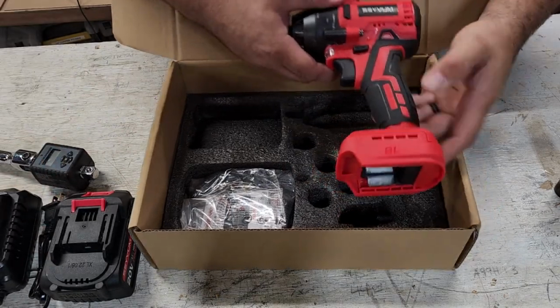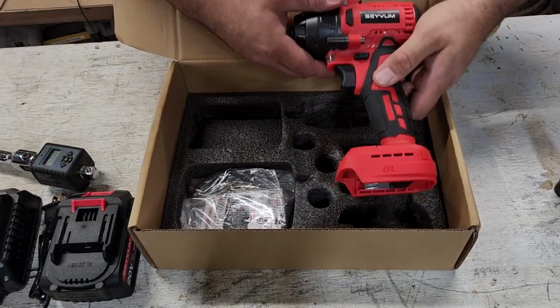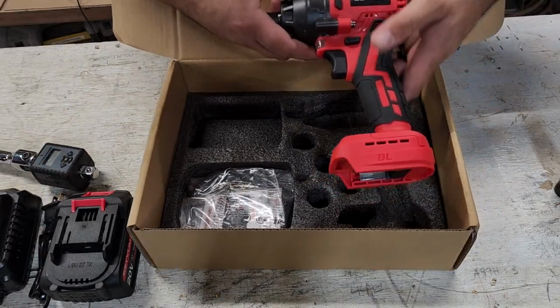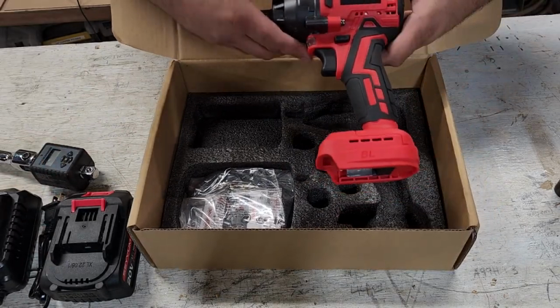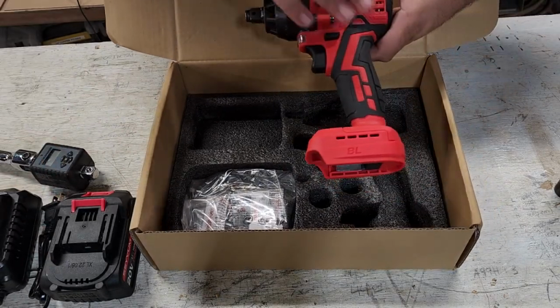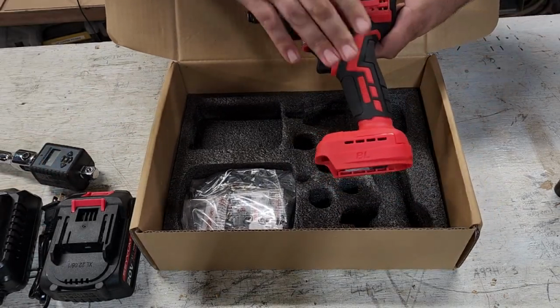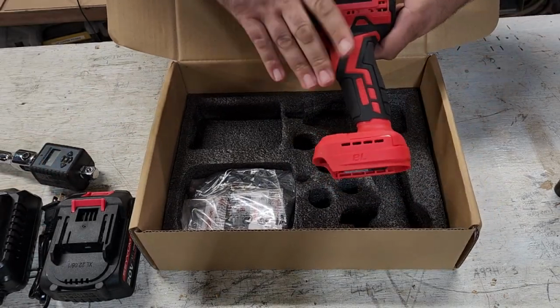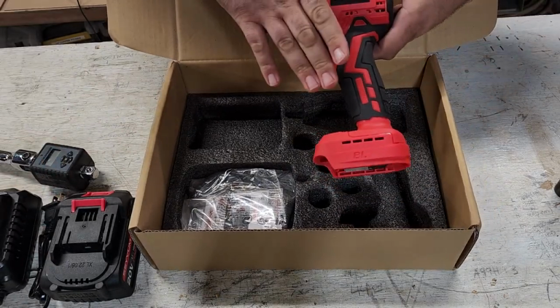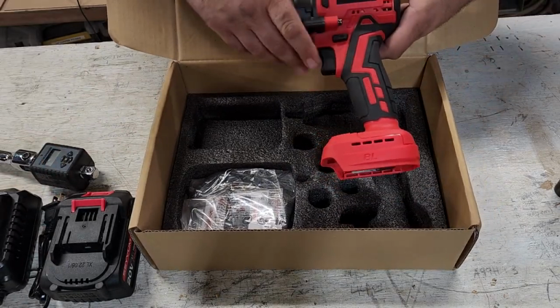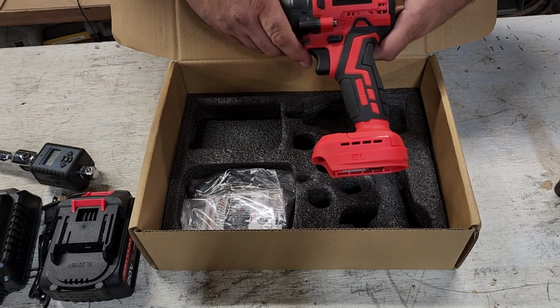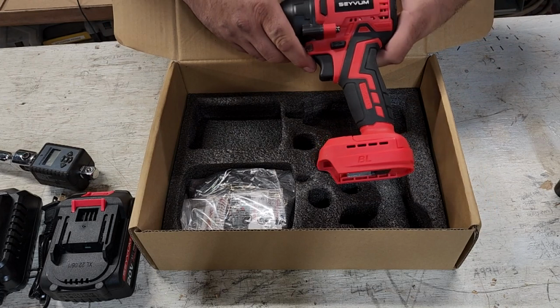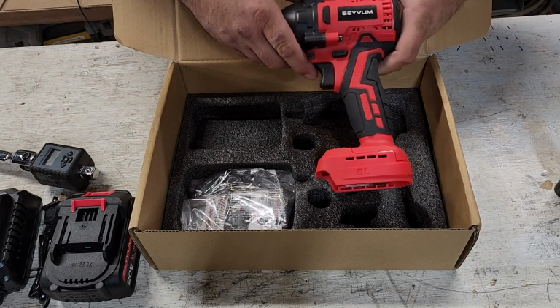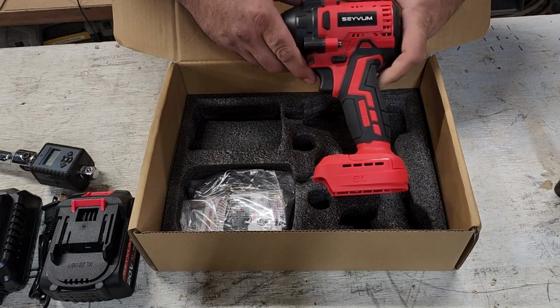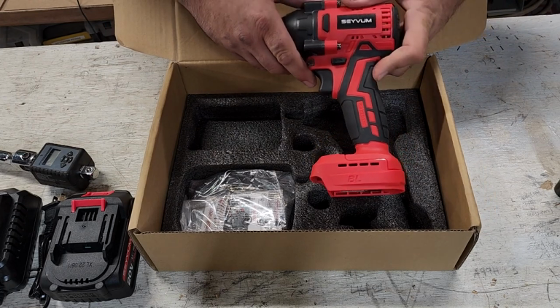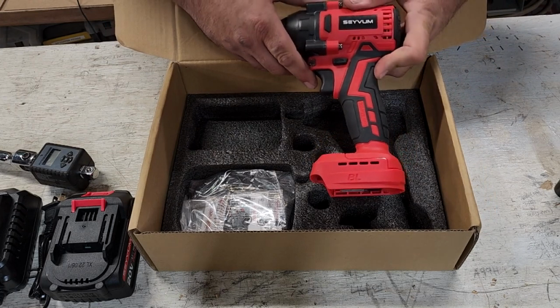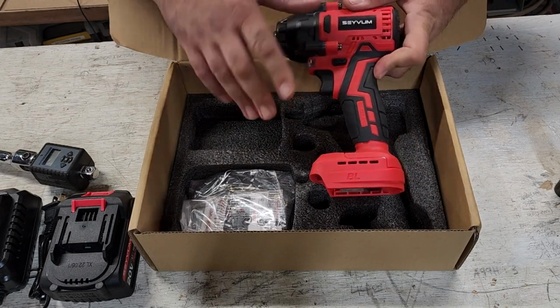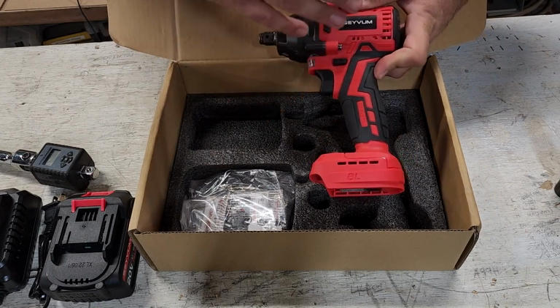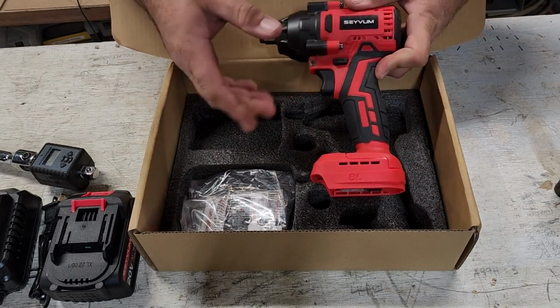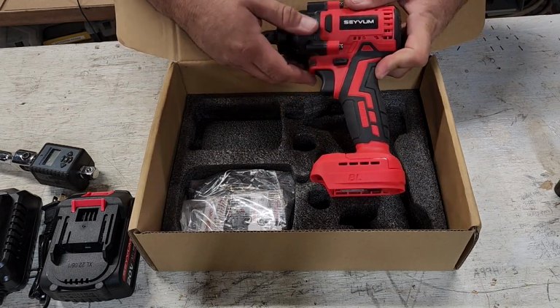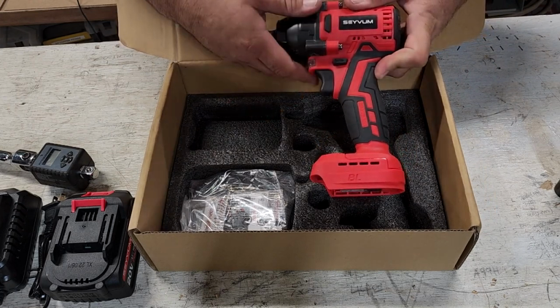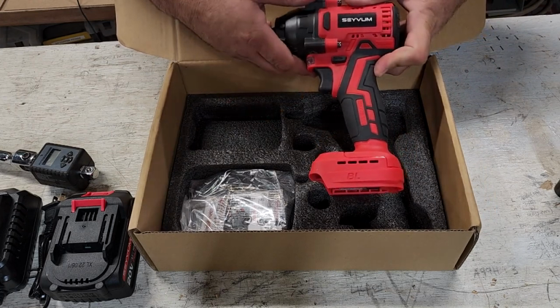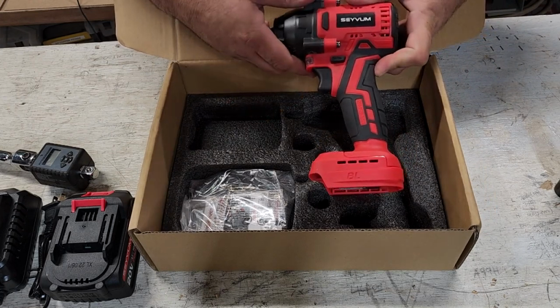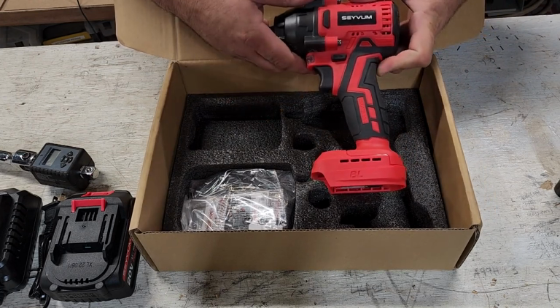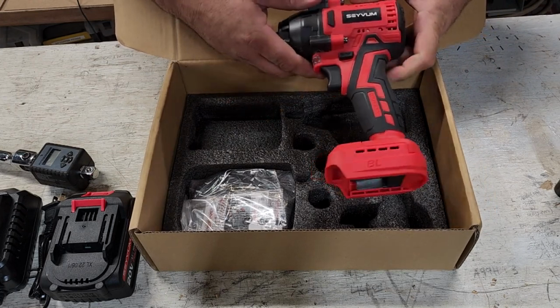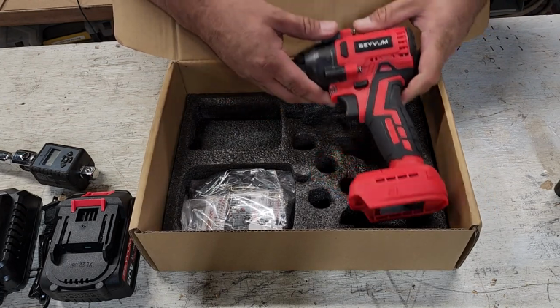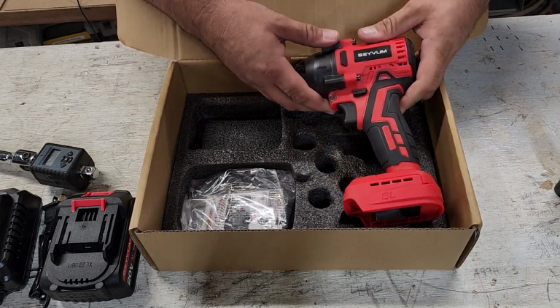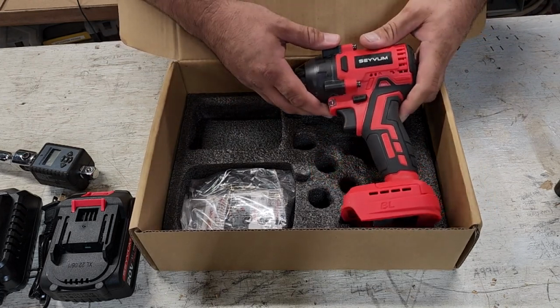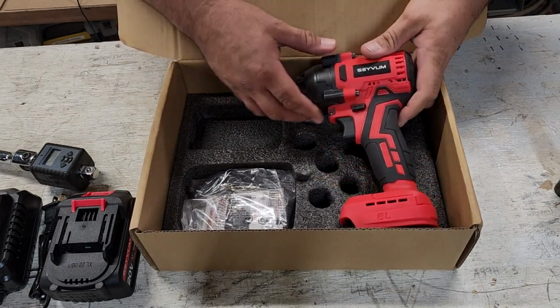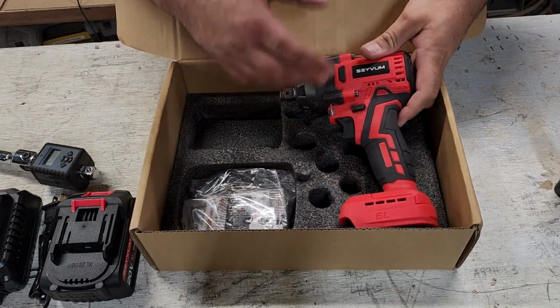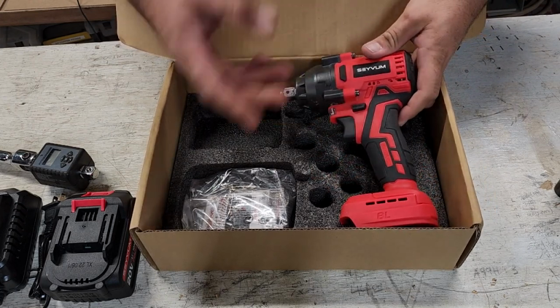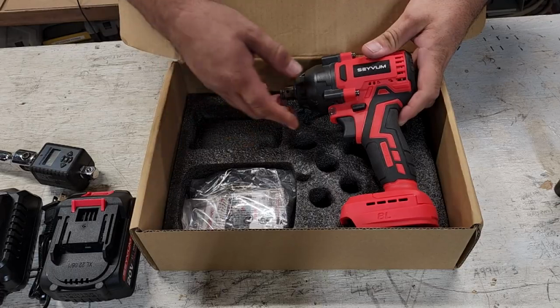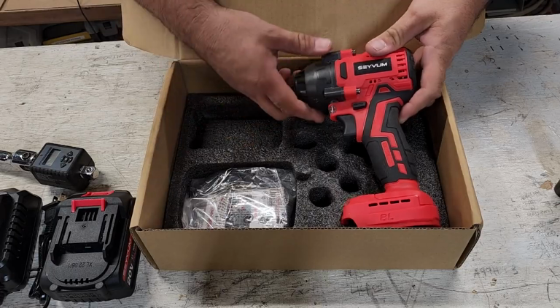And this is the actual impact wrench. This boasts 320 foot pounds of torque and it's 0 to 3,000 RPM.